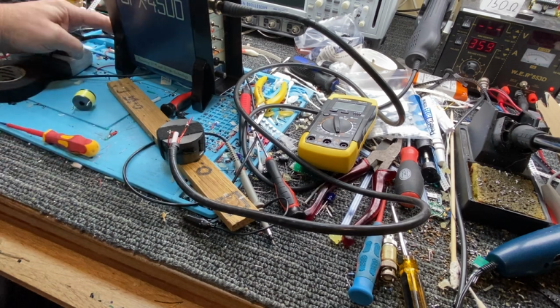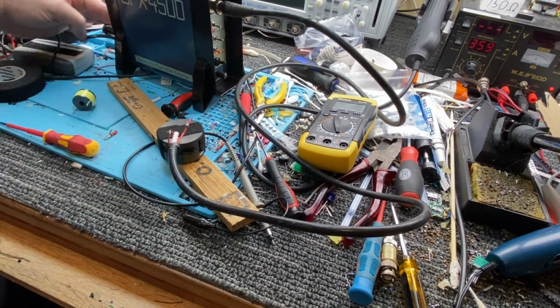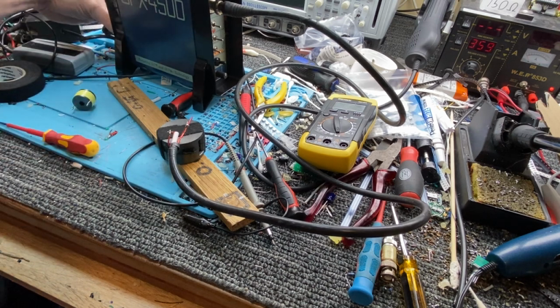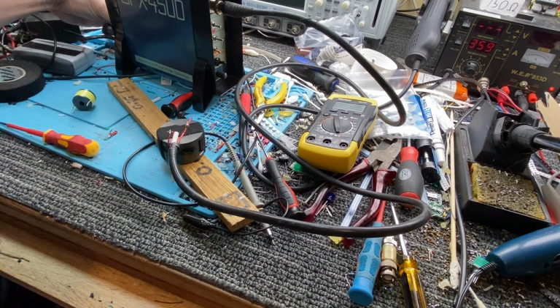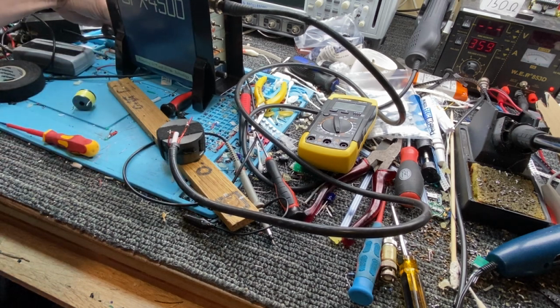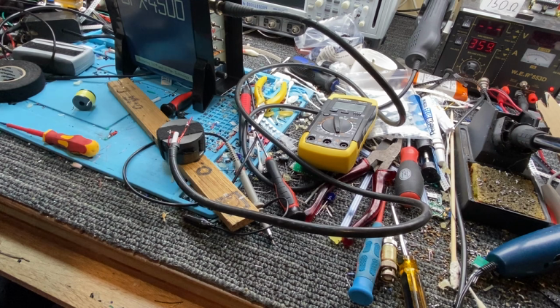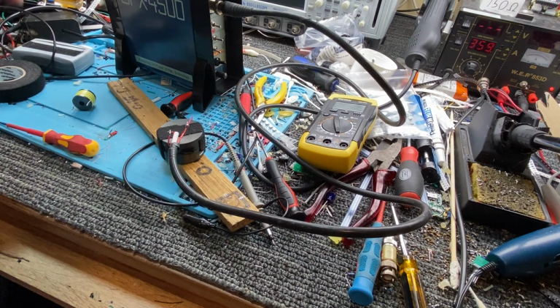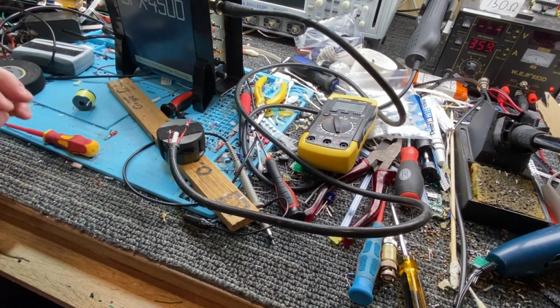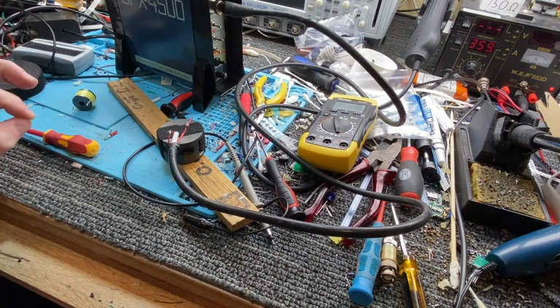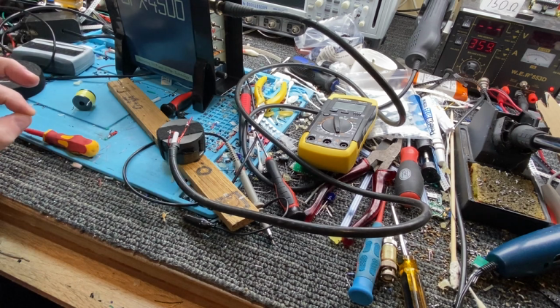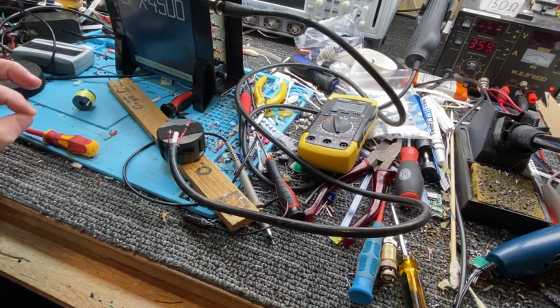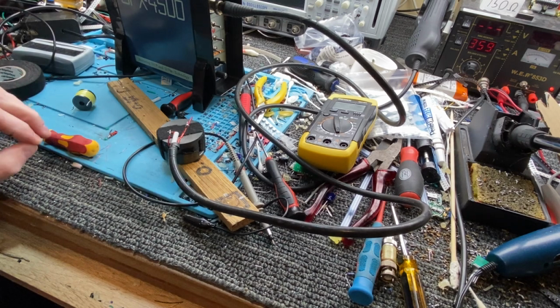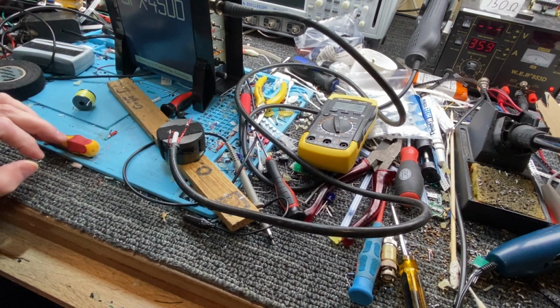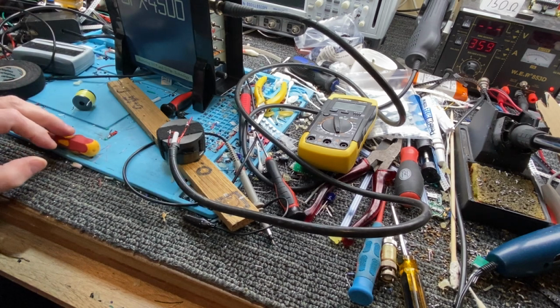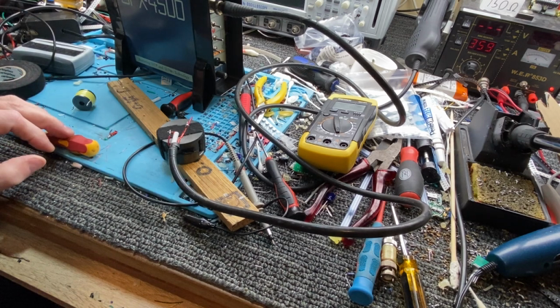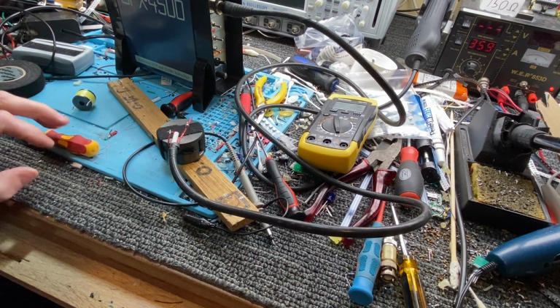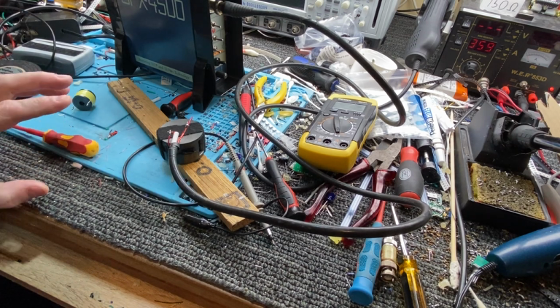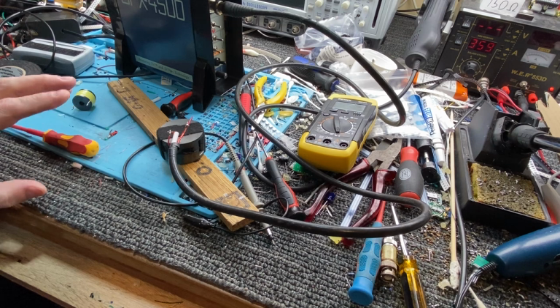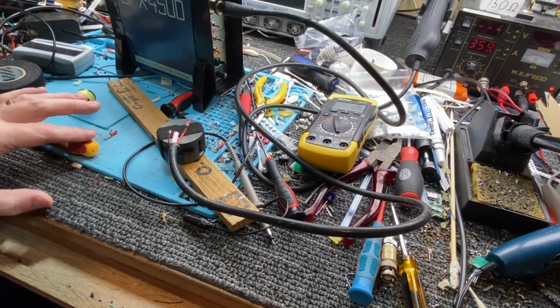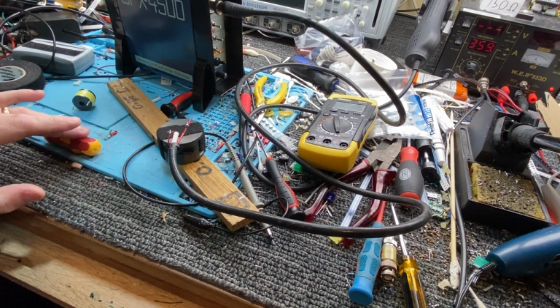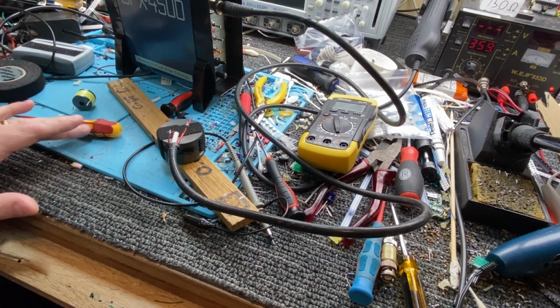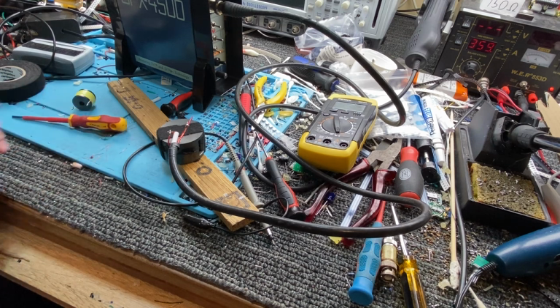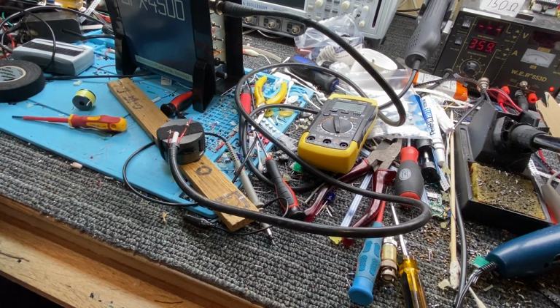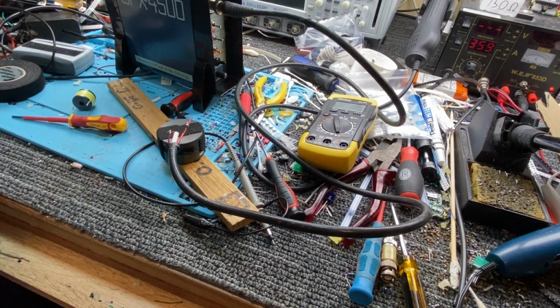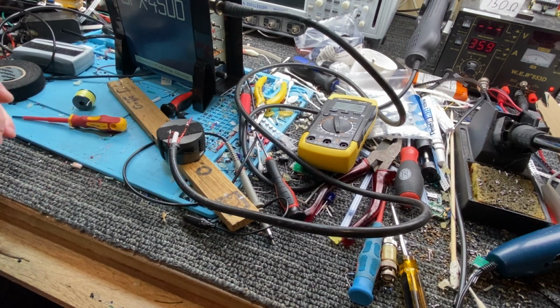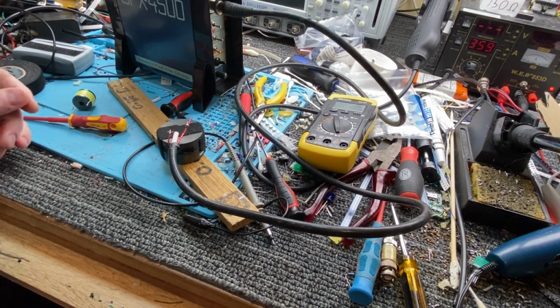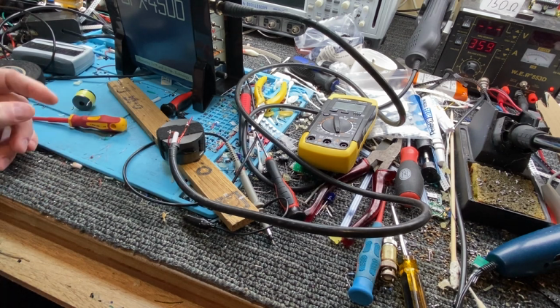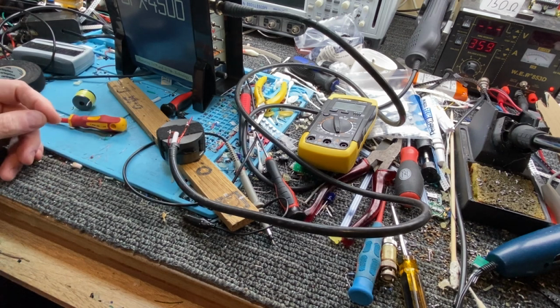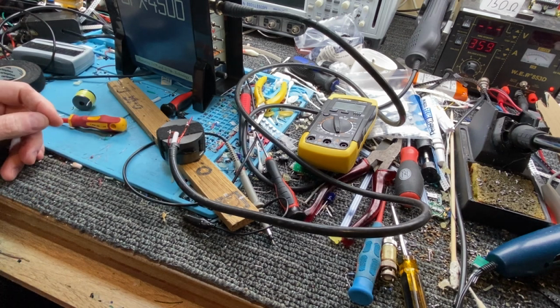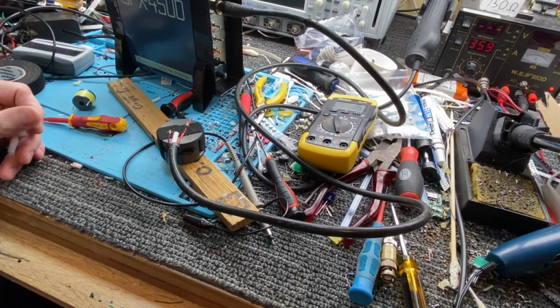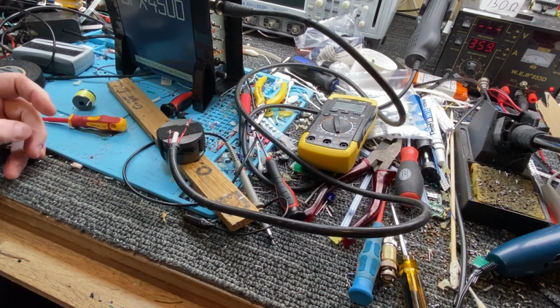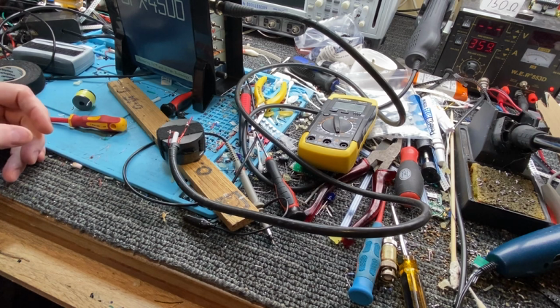Now you're getting an idea how pinpointers are made. If you want to make your own pinpointer, I think I went over this once before. I tried to find the rods I had and I can't find them.